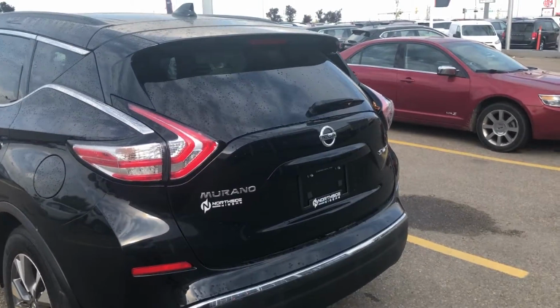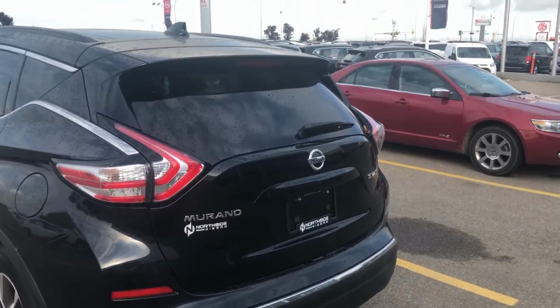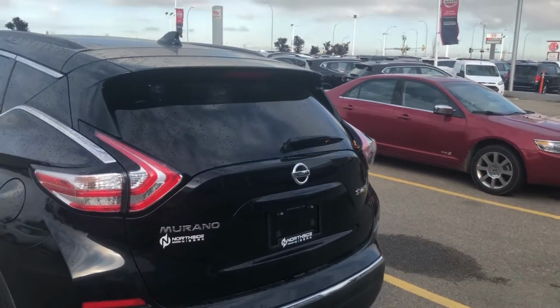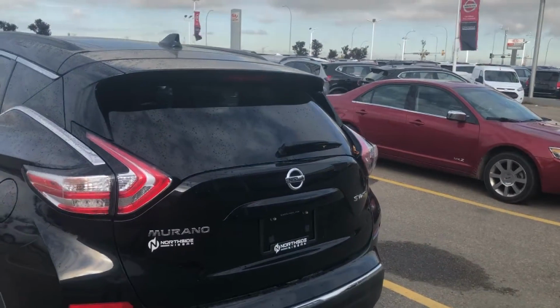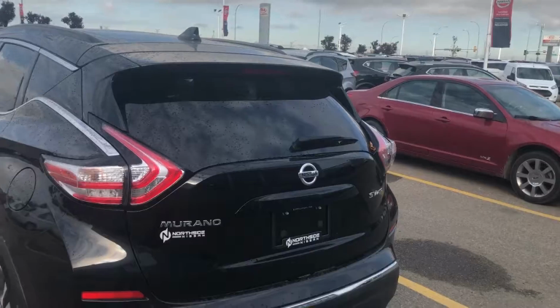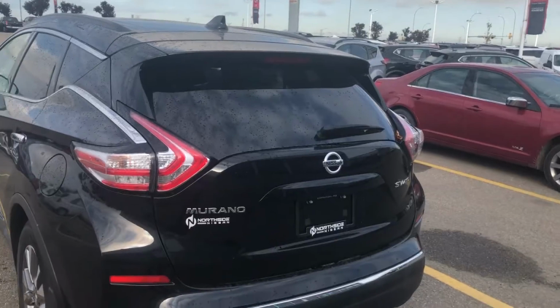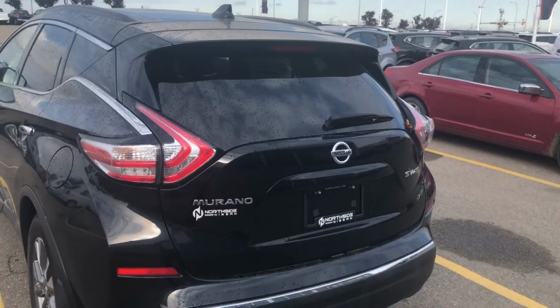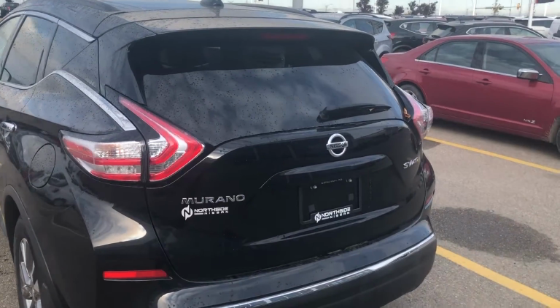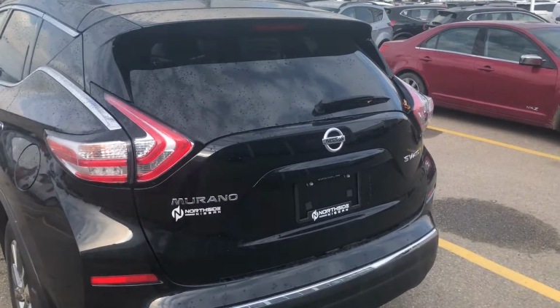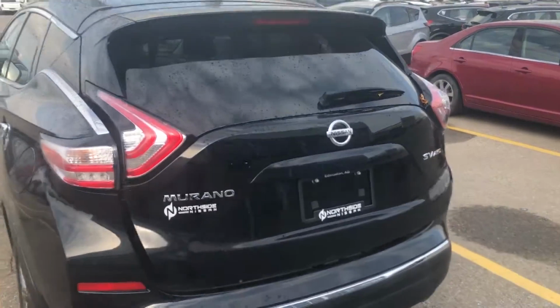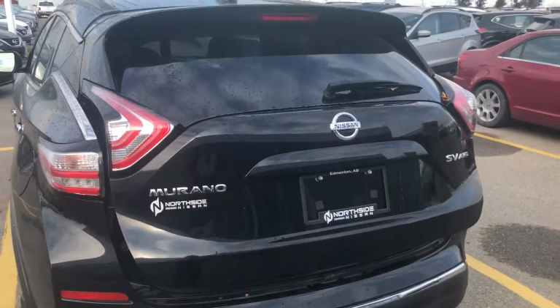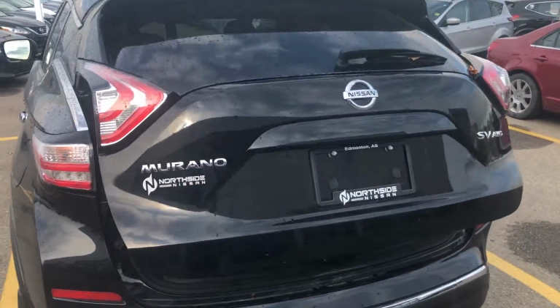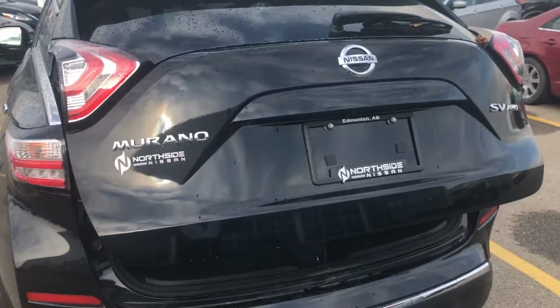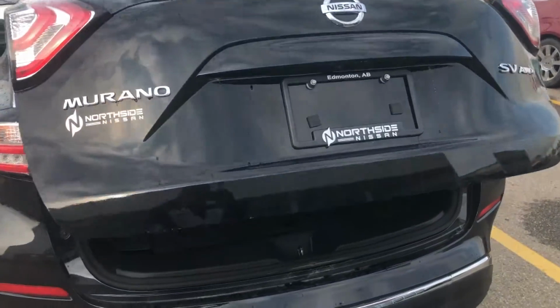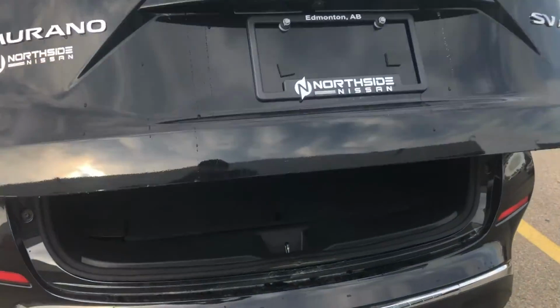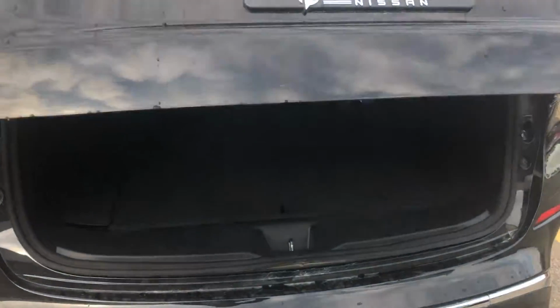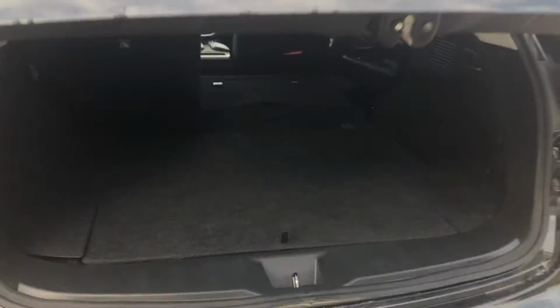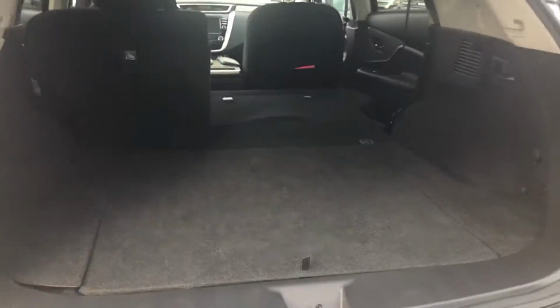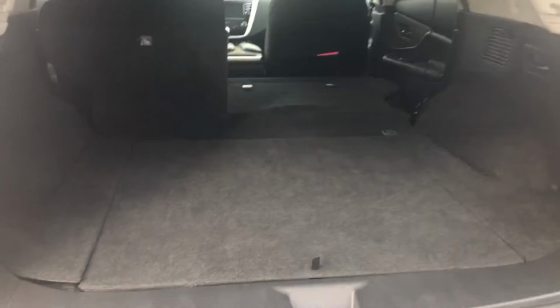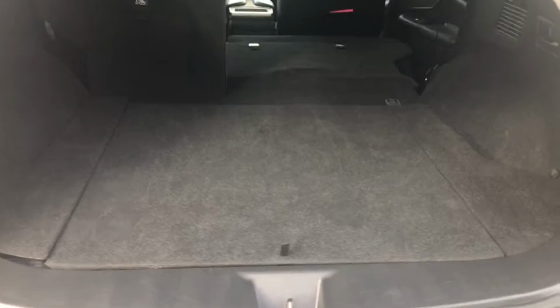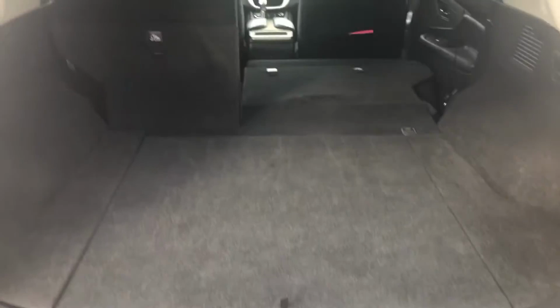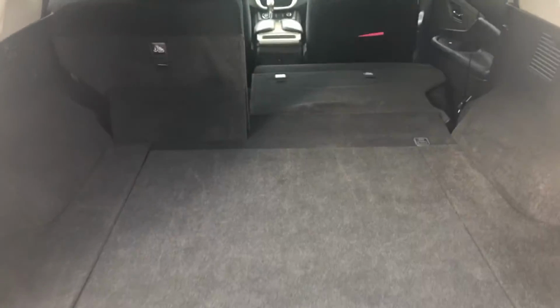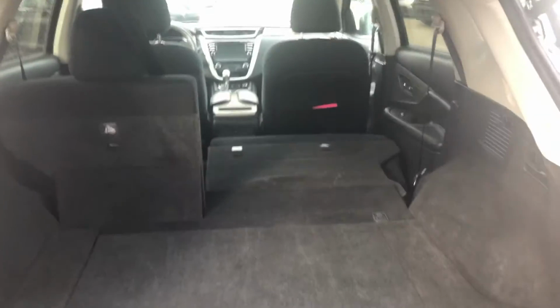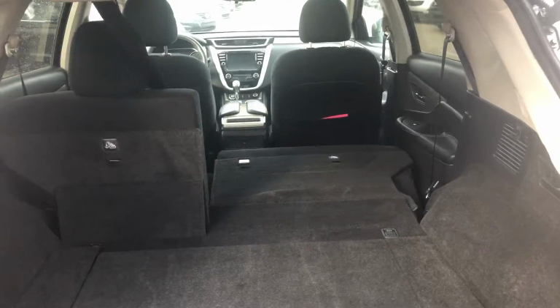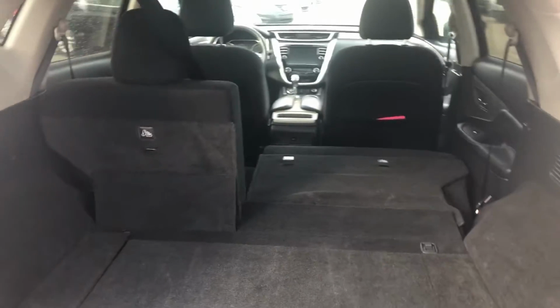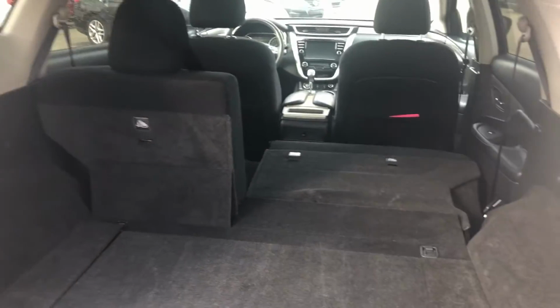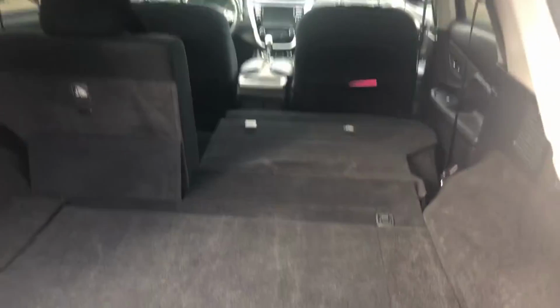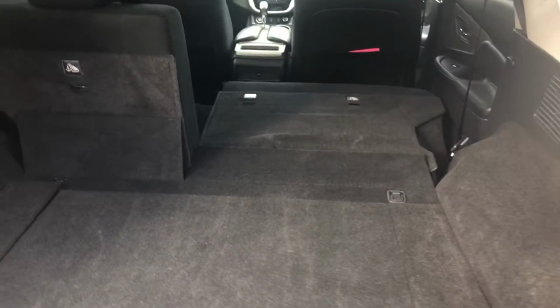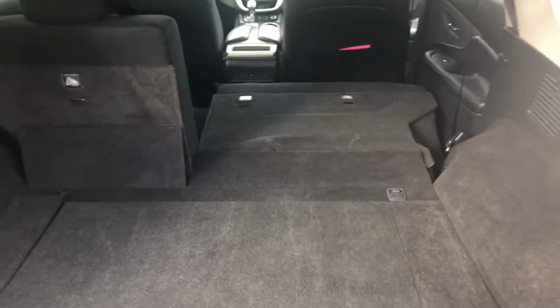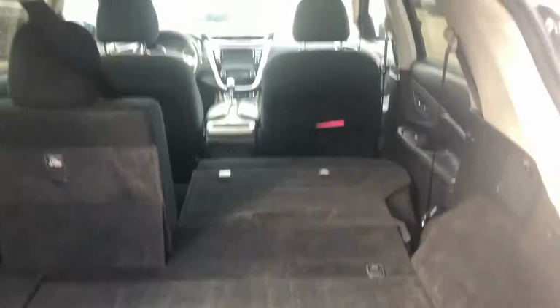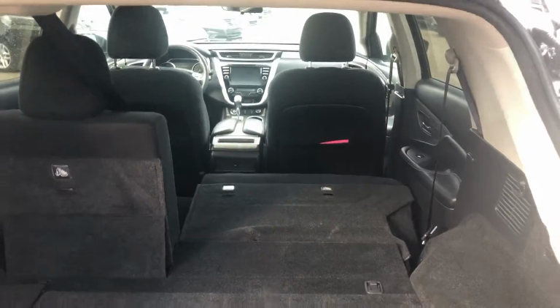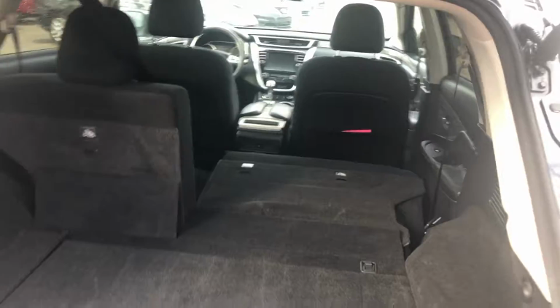Looking at the back of the car, you have an electric liftgate with lots of cargo space, and you're able to pull down the seats because they are a 60/40 split if you want to put anything big in there.